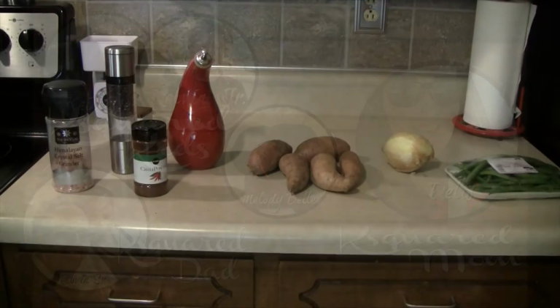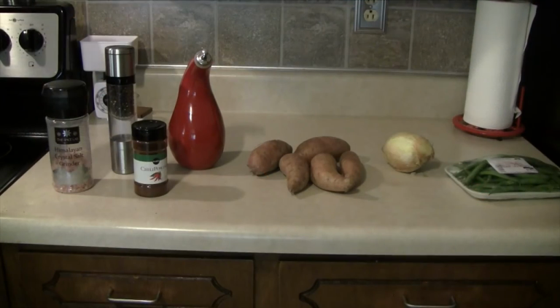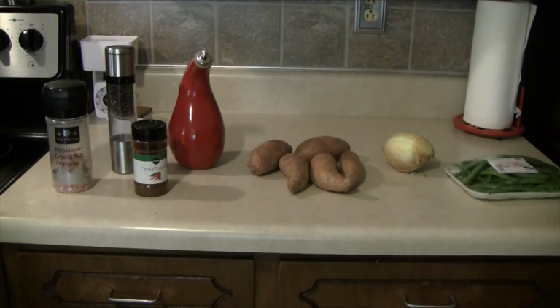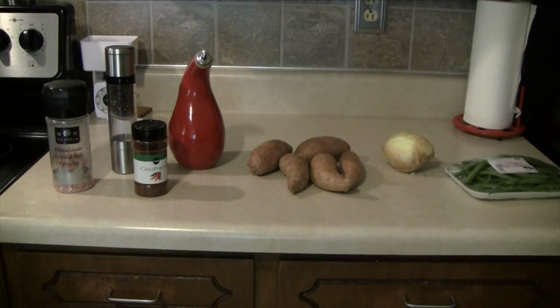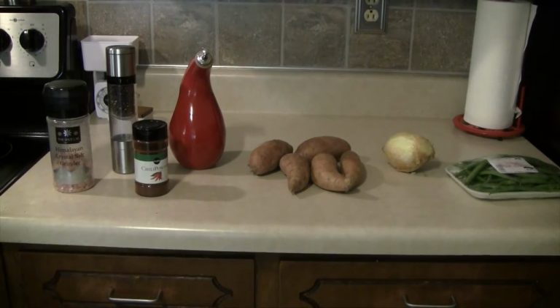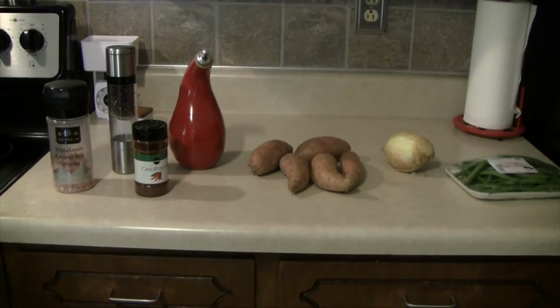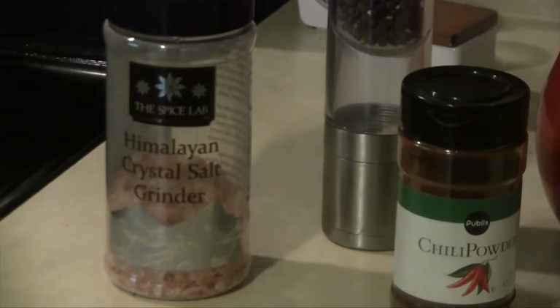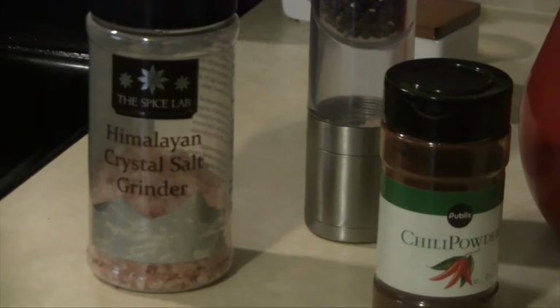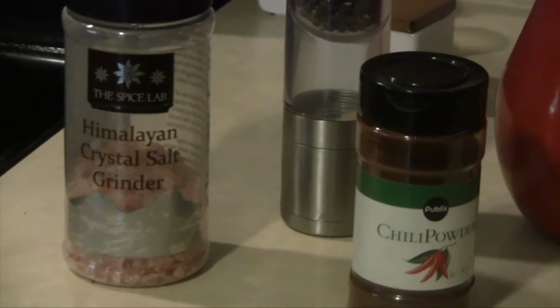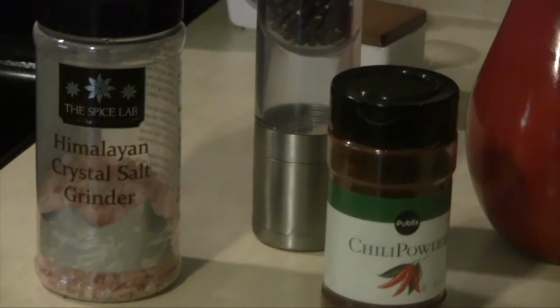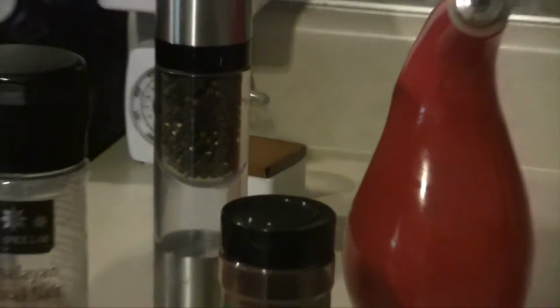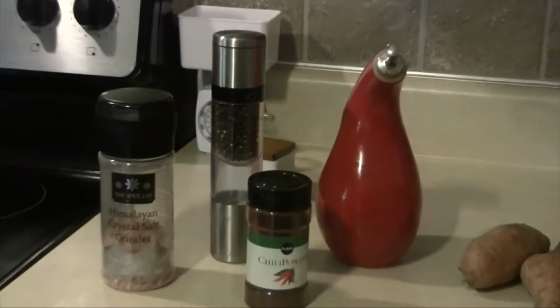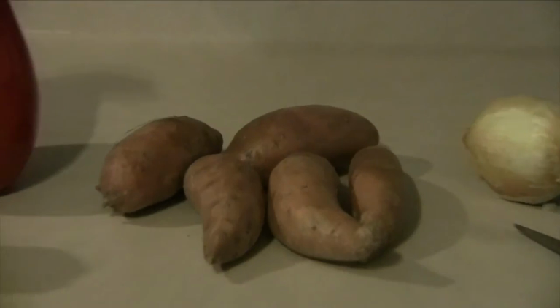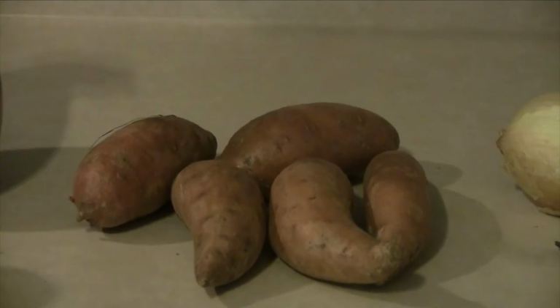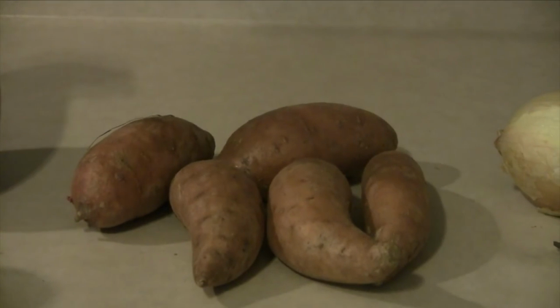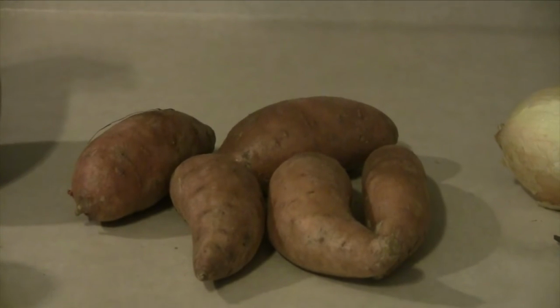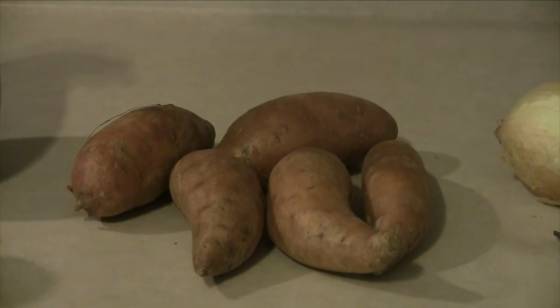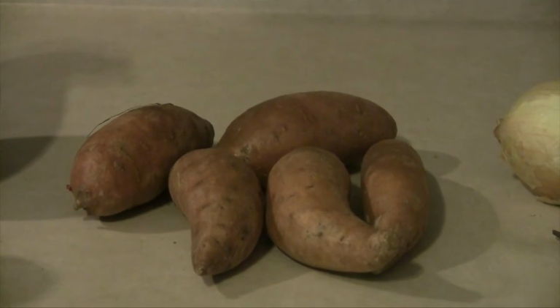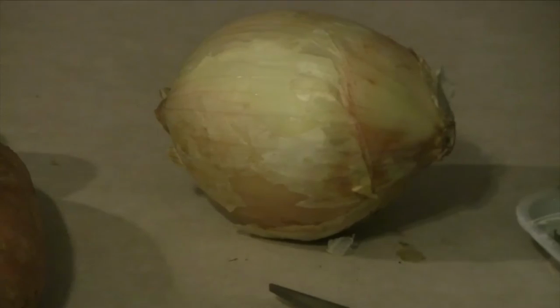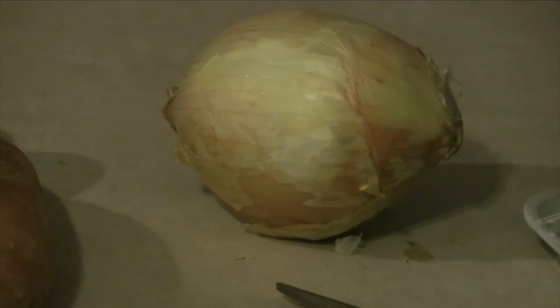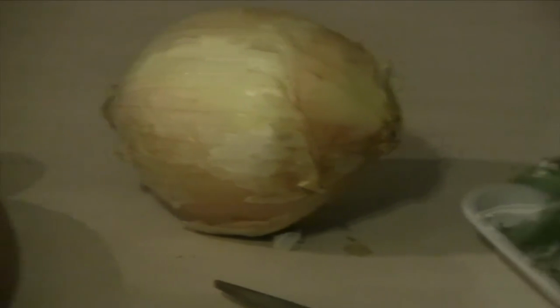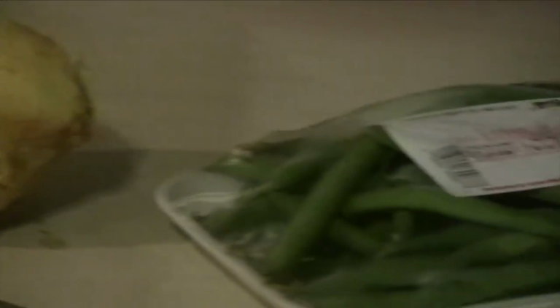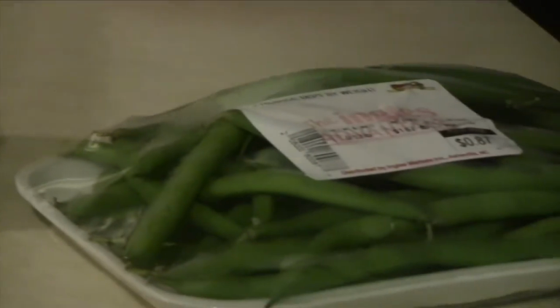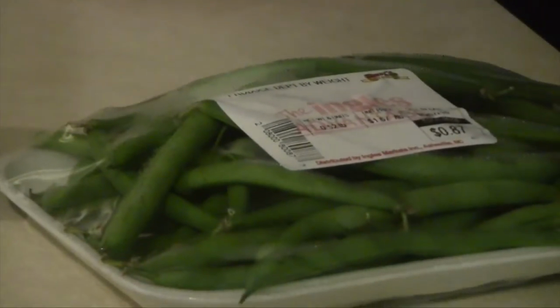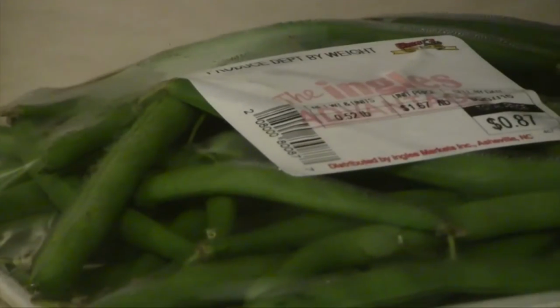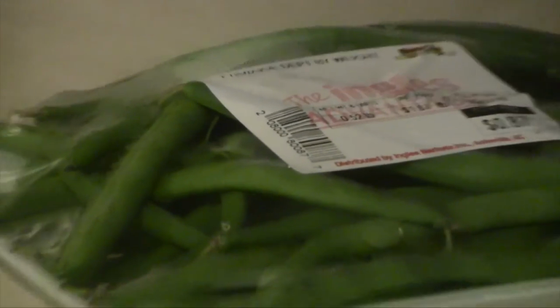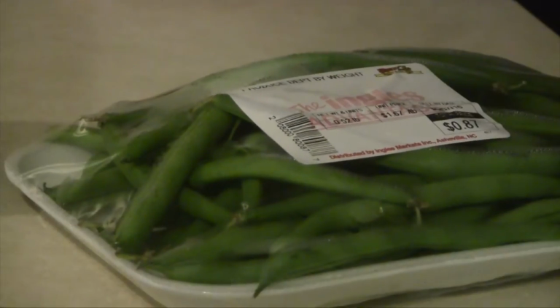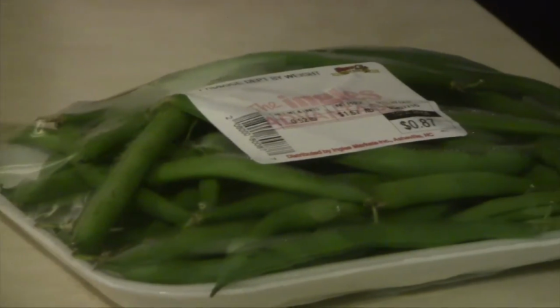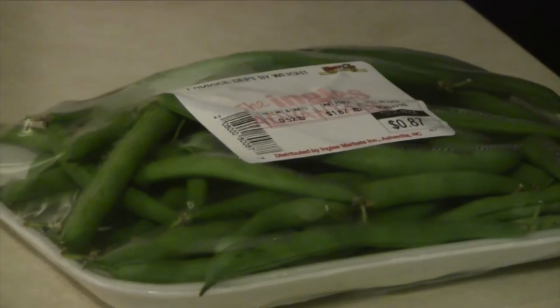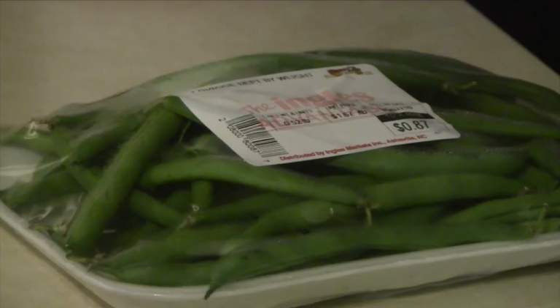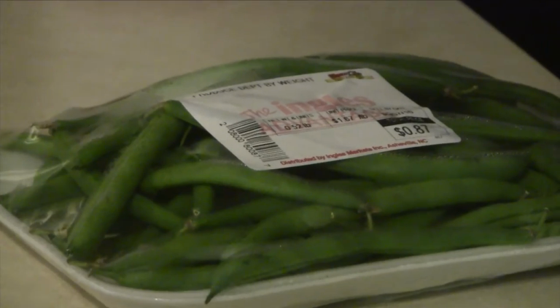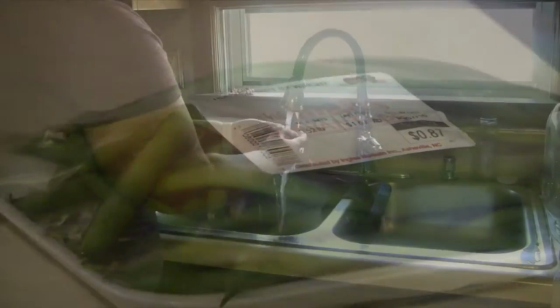For this recipe you will need salt, pepper, chili powder, and some sort of oil — I used olive oil. You'll need some sweet potatoes; I used four small ones, an onion, and a green vegetable. I usually use Brussels sprouts, but this time I only have green beans on hand.